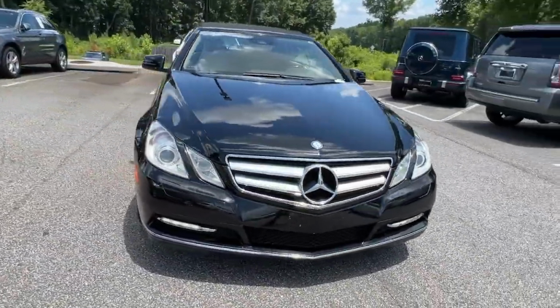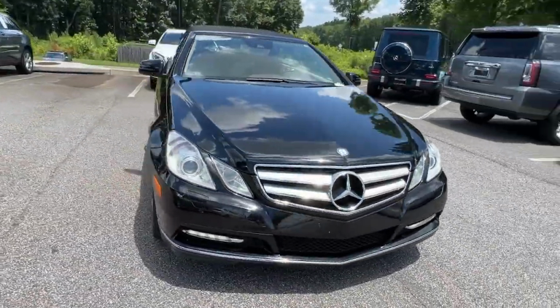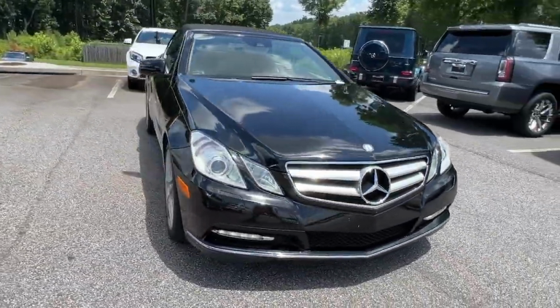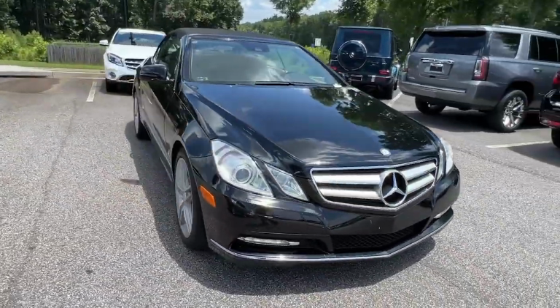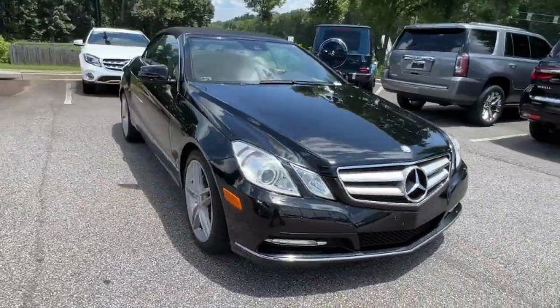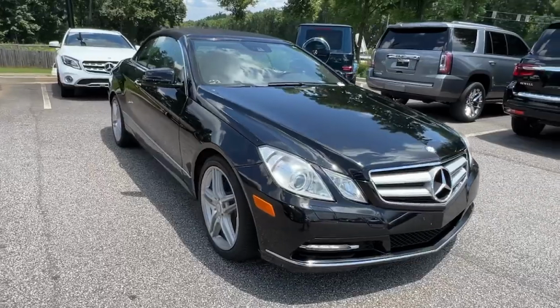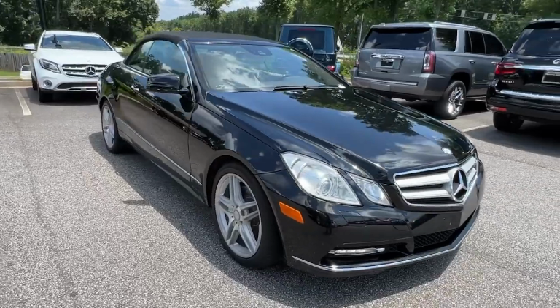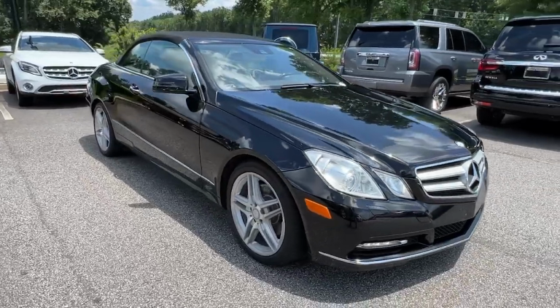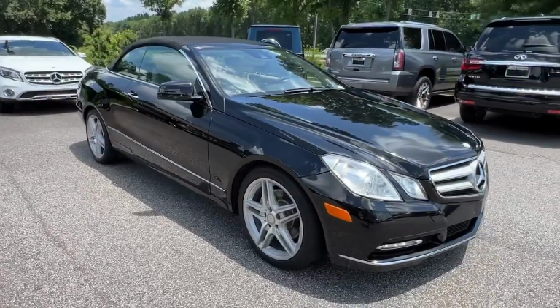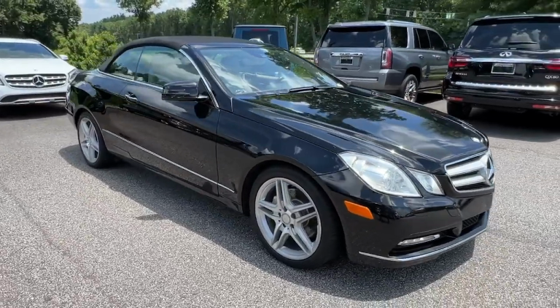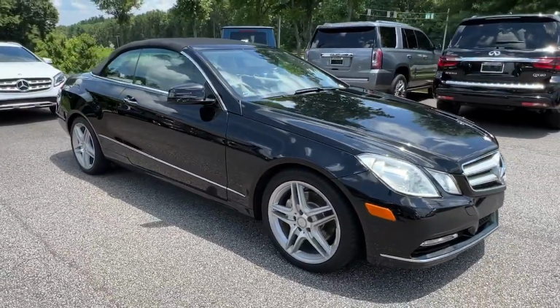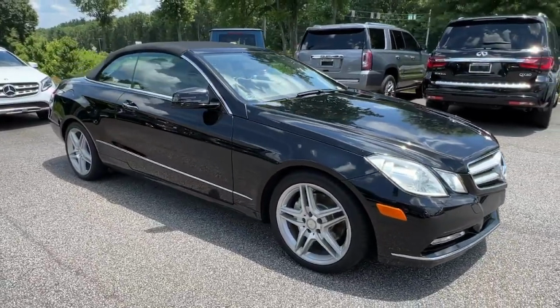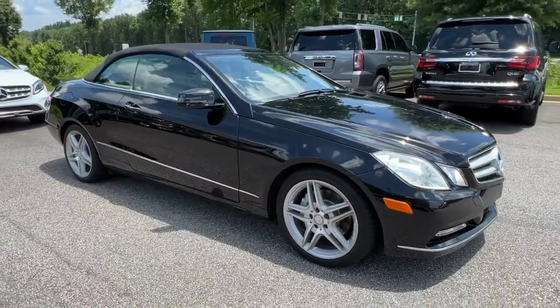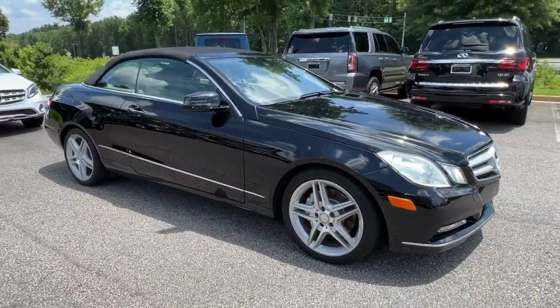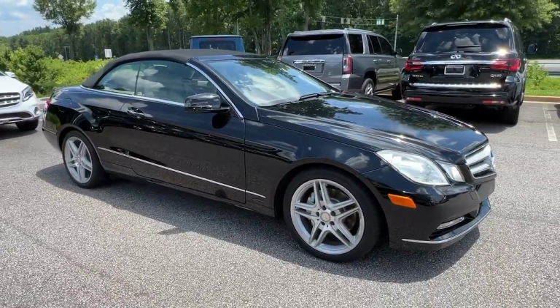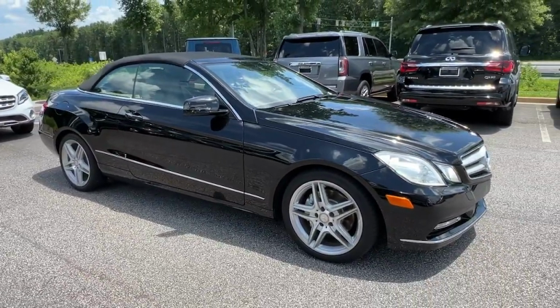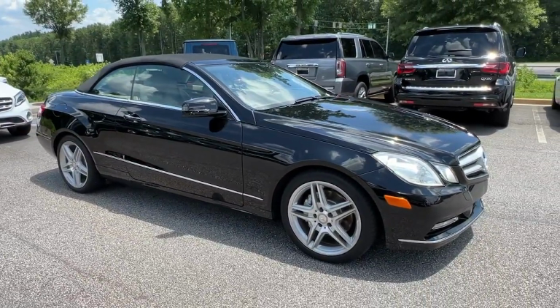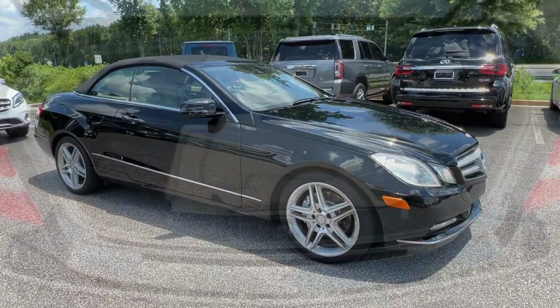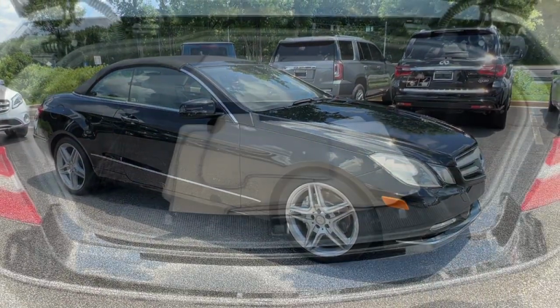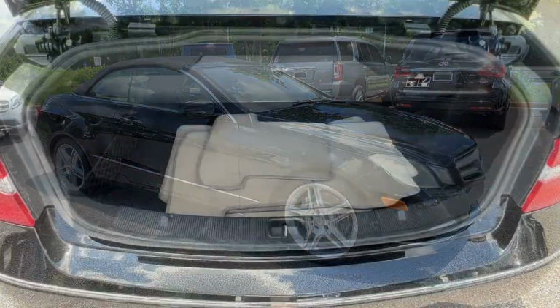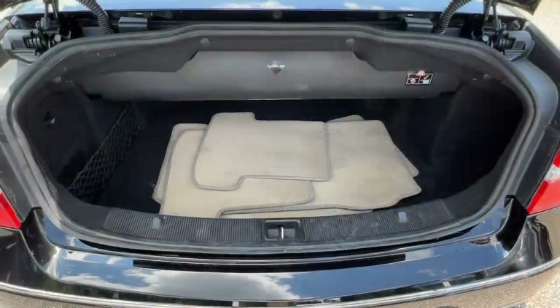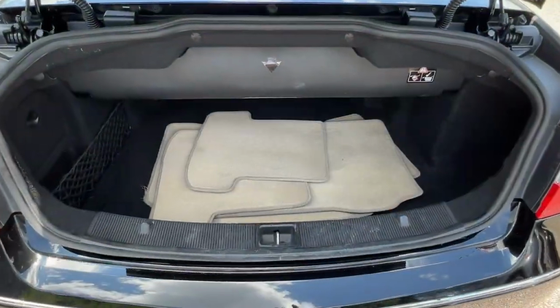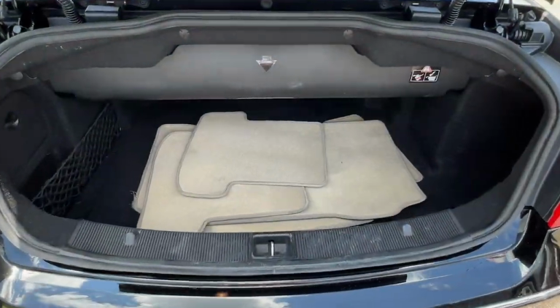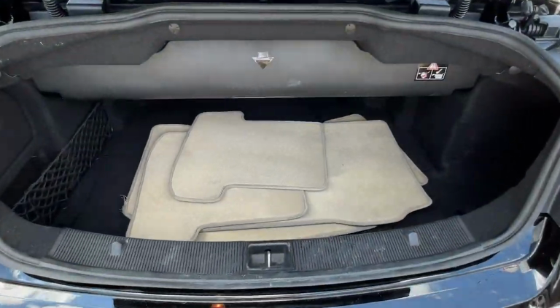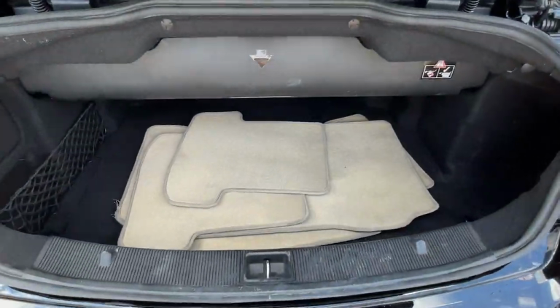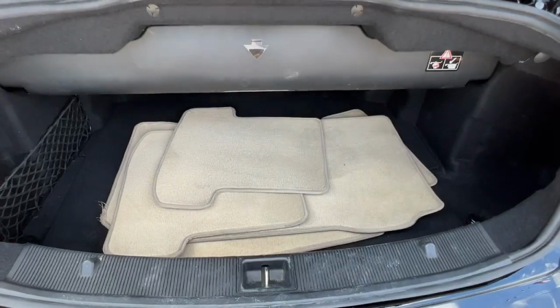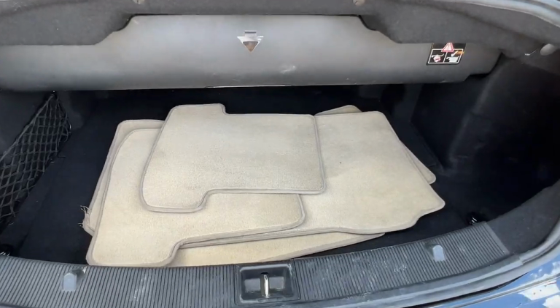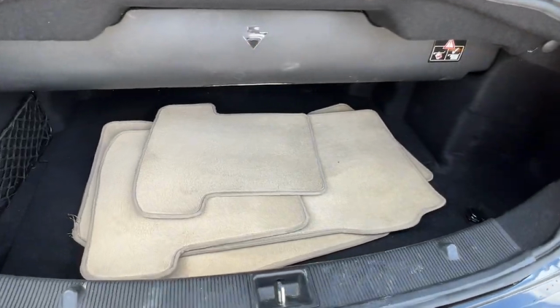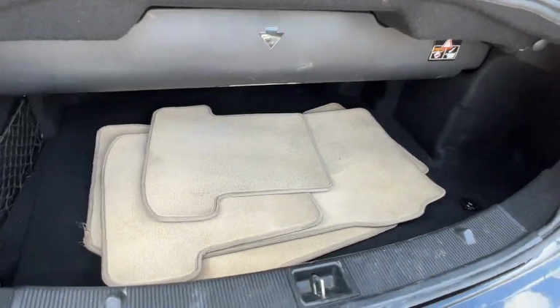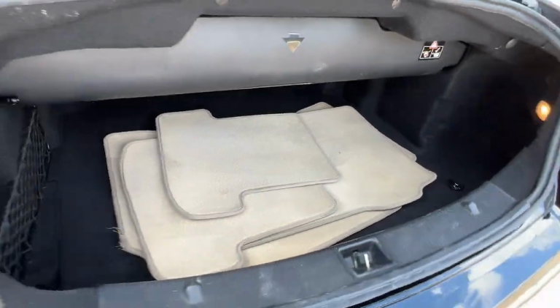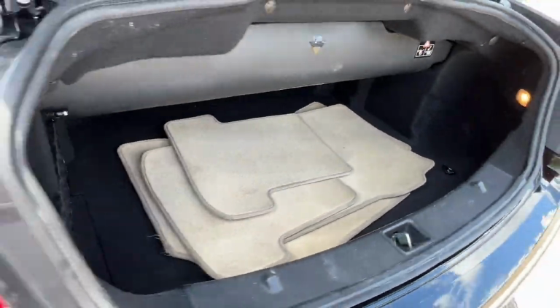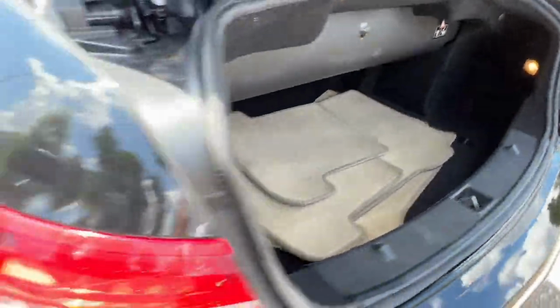Safety-minded and practical, this all-wheel drive wagon has the features to meet your family's needs and satisfy your desire for driving pleasure.